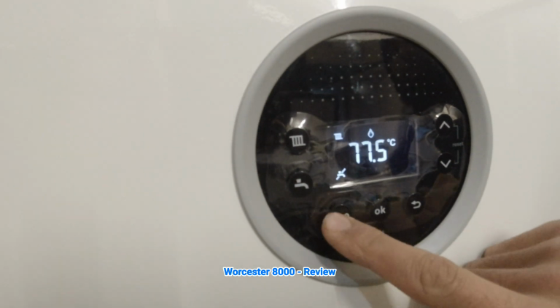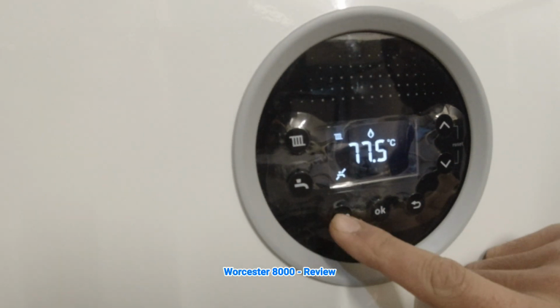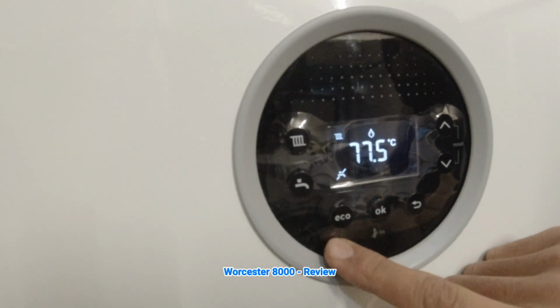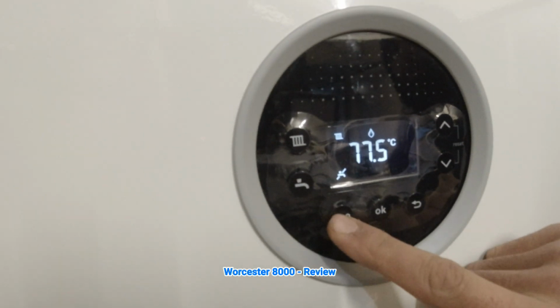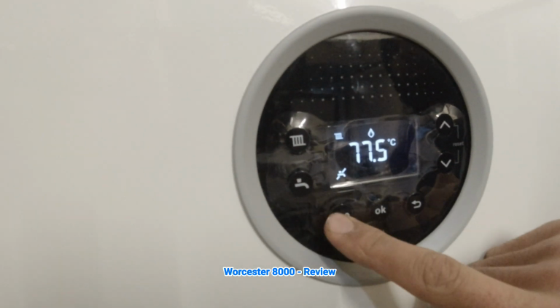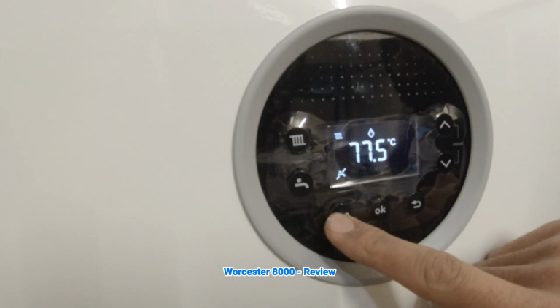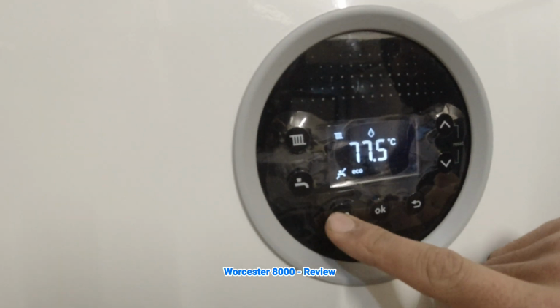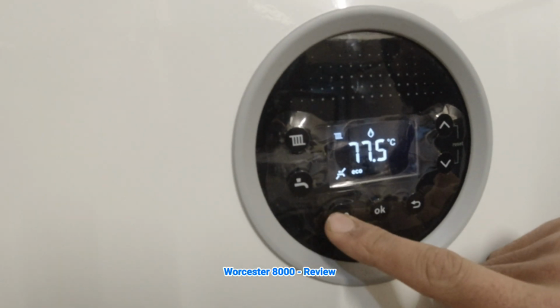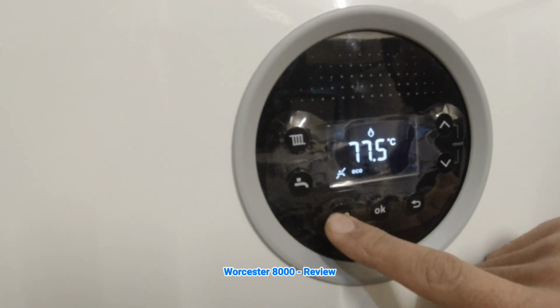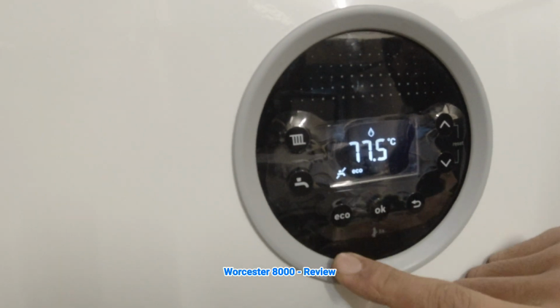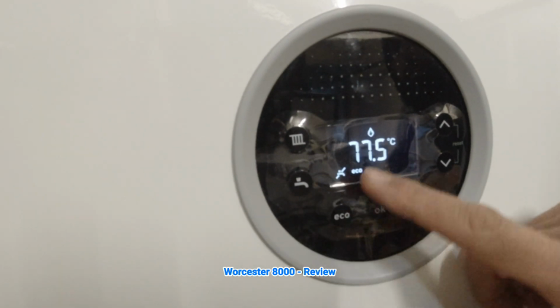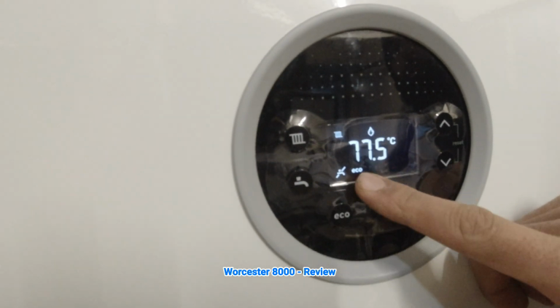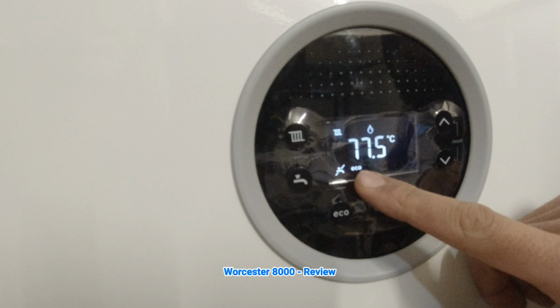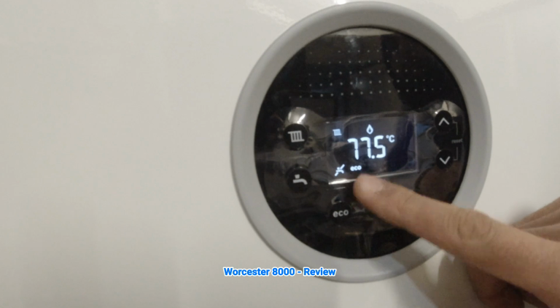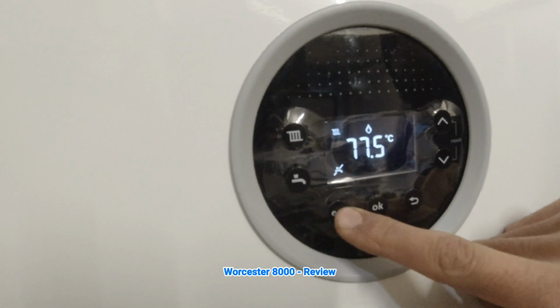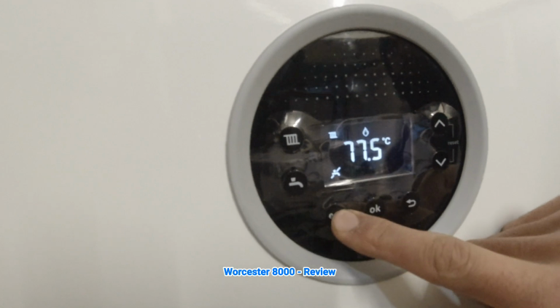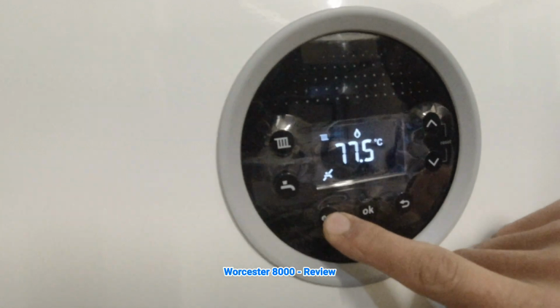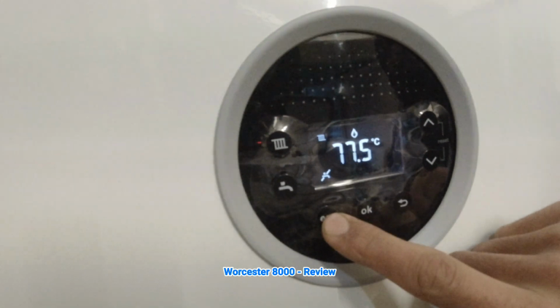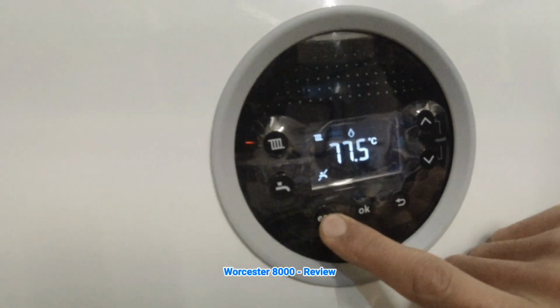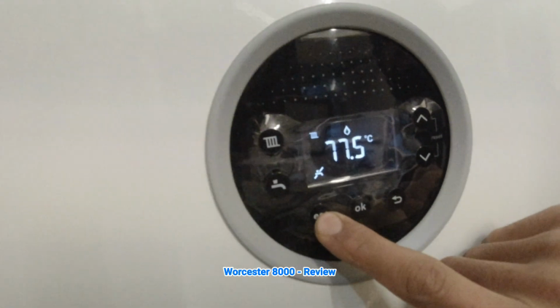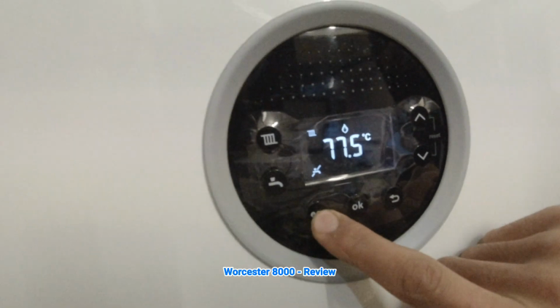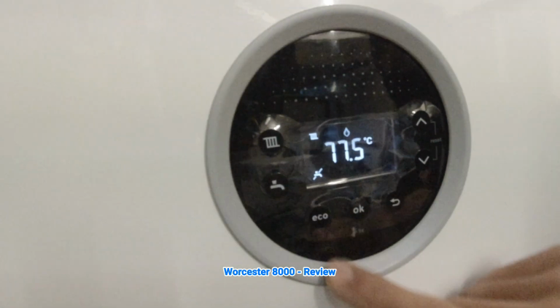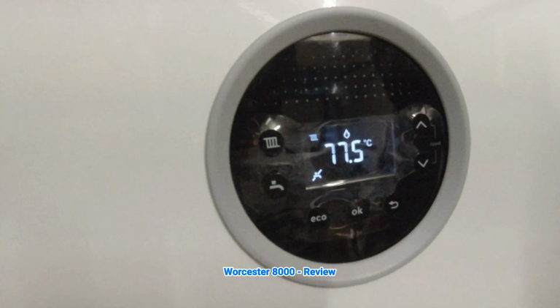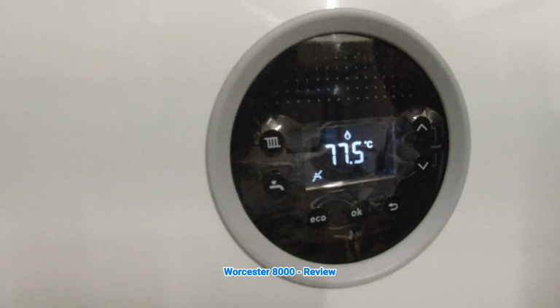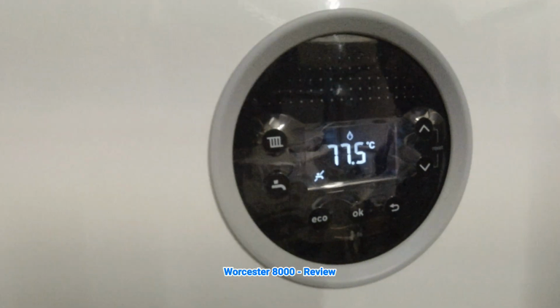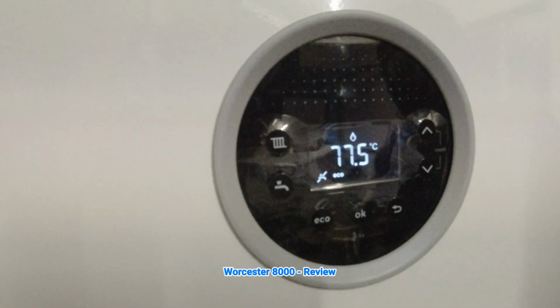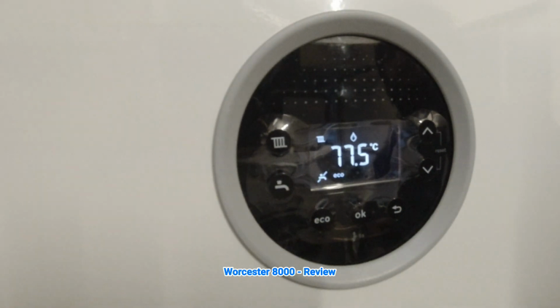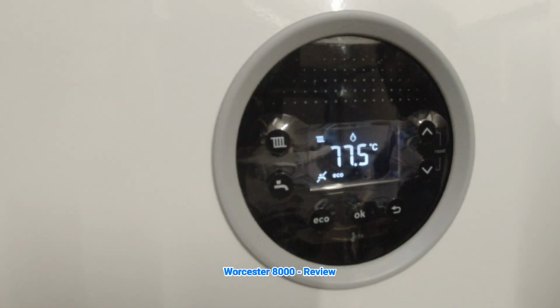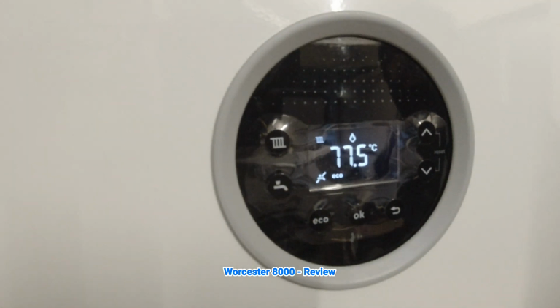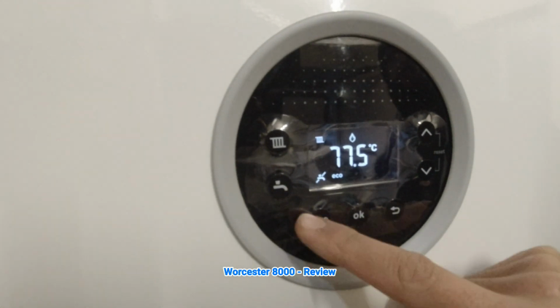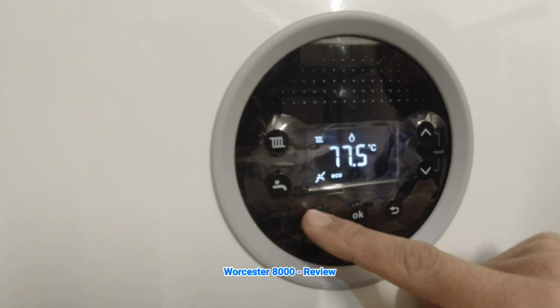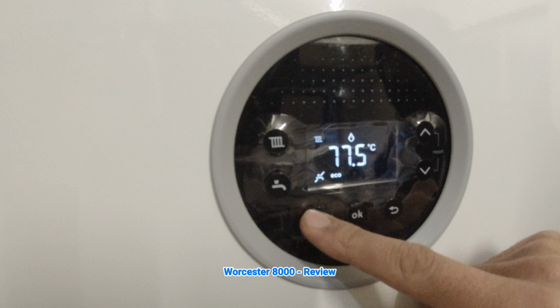You've also got eco mode. You can put the boiler in eco mode to save a bit of gas, and take it back out again very easily.